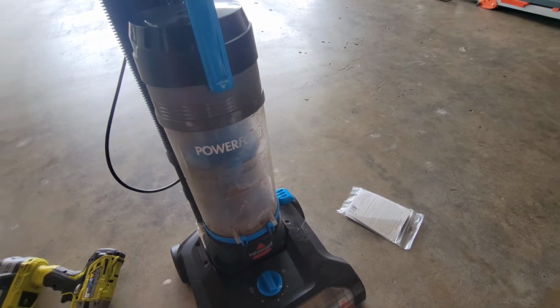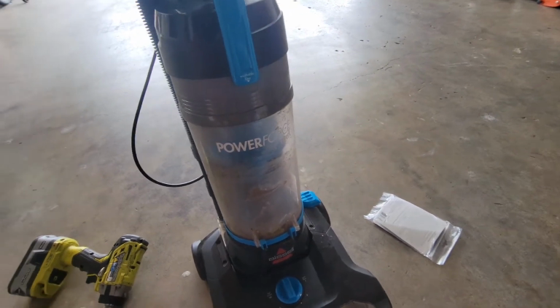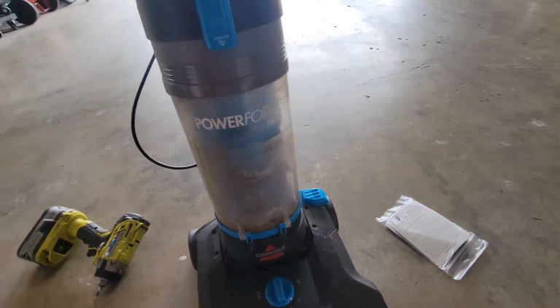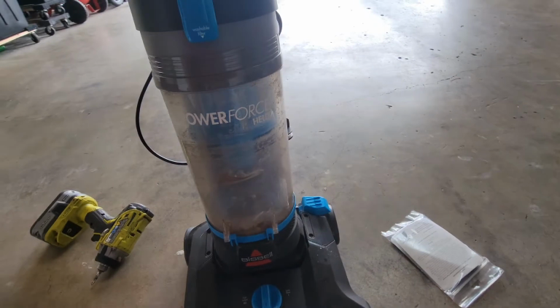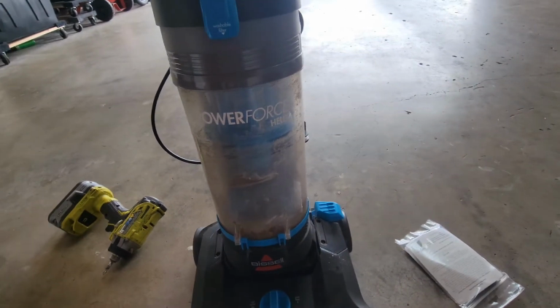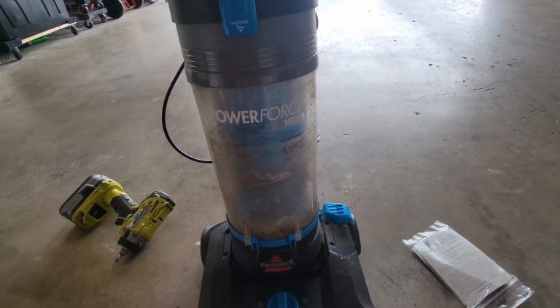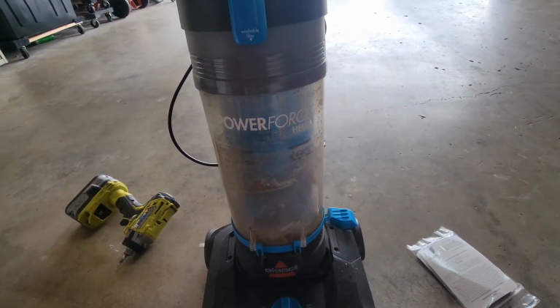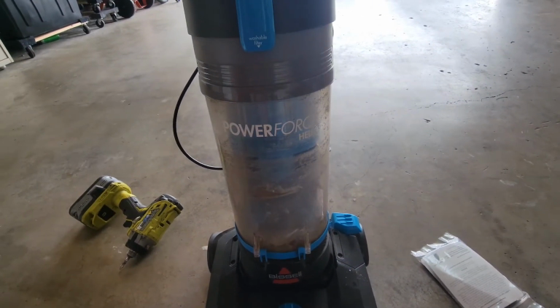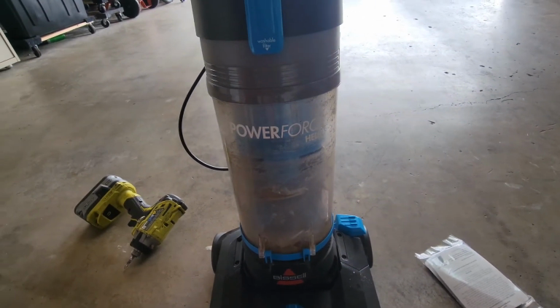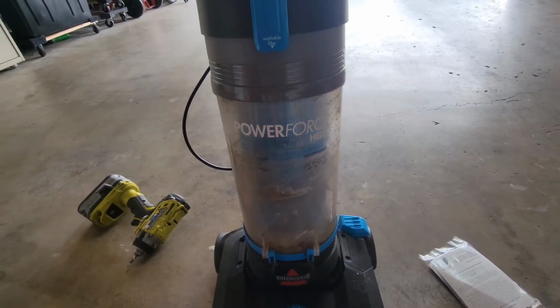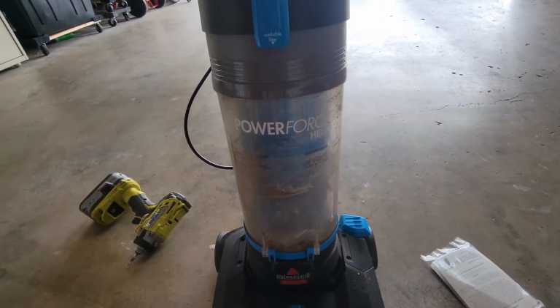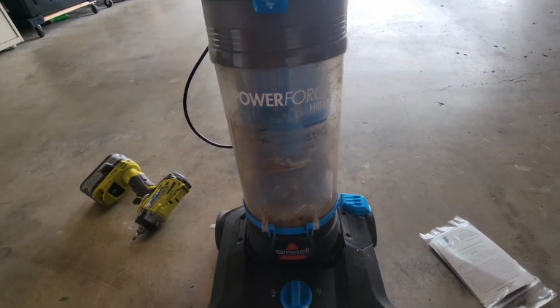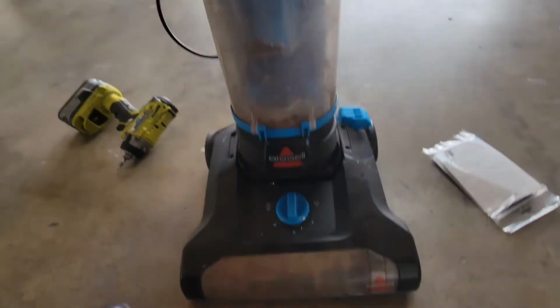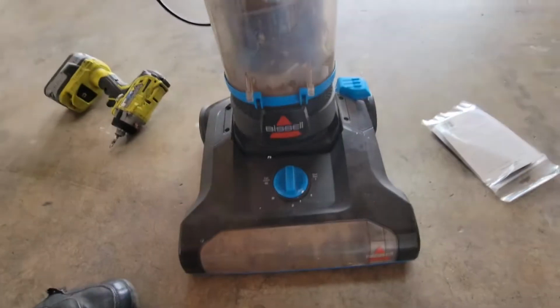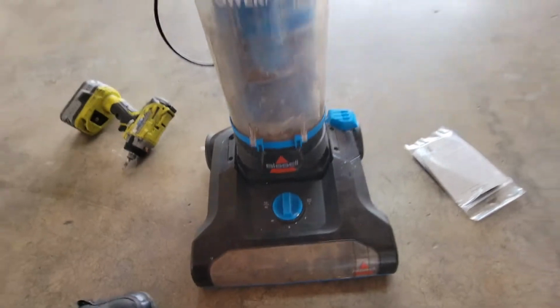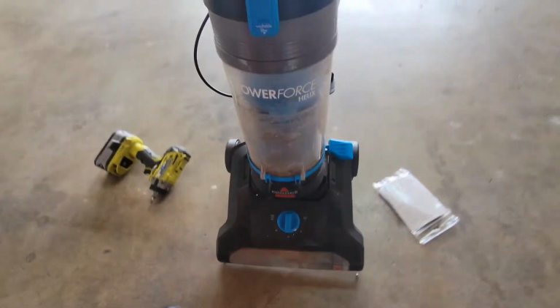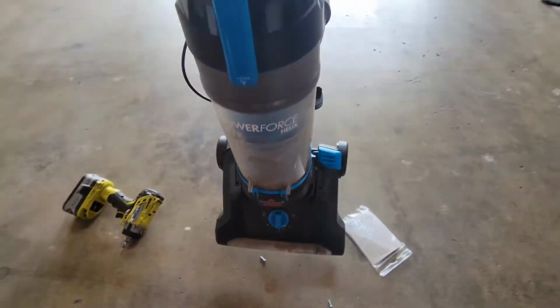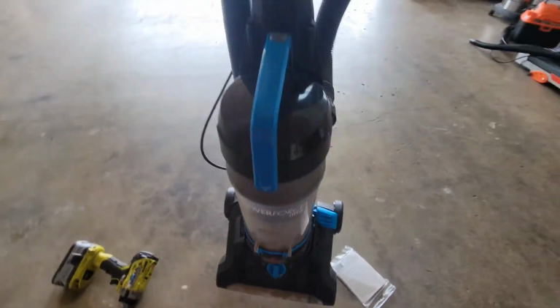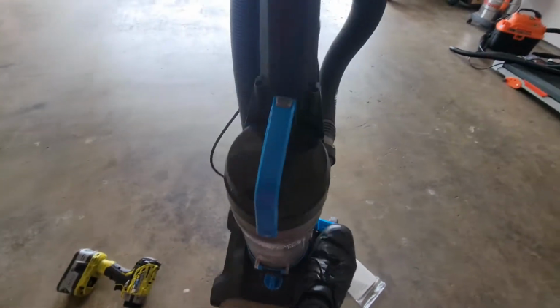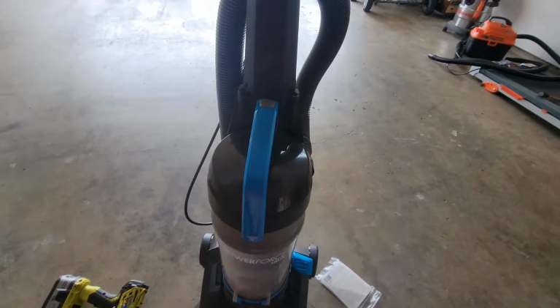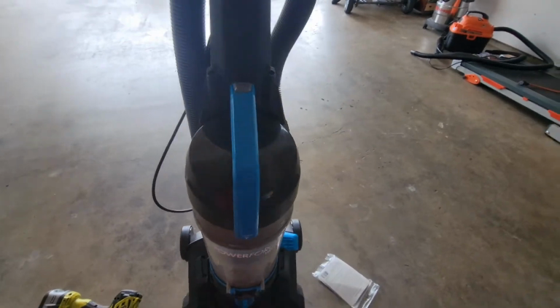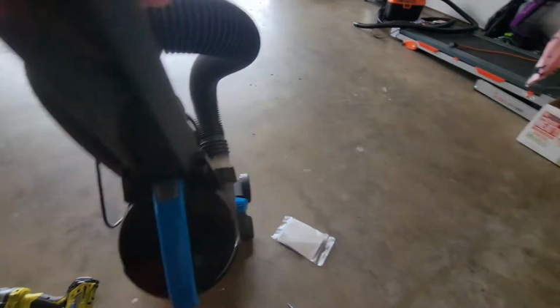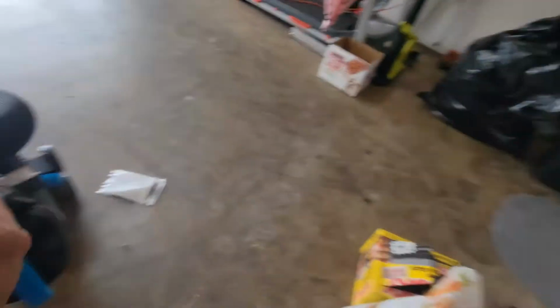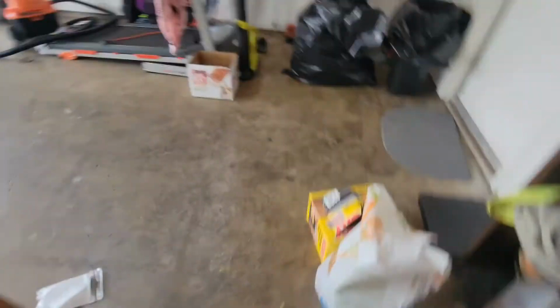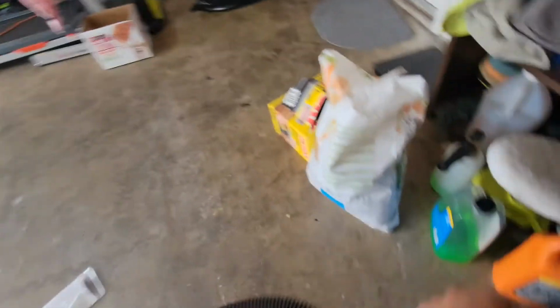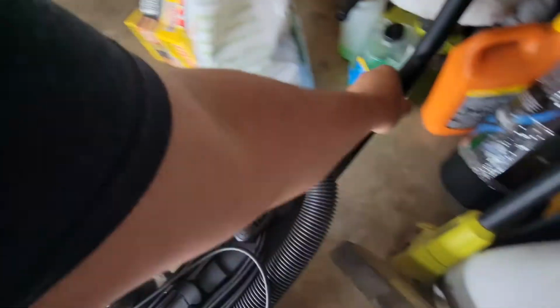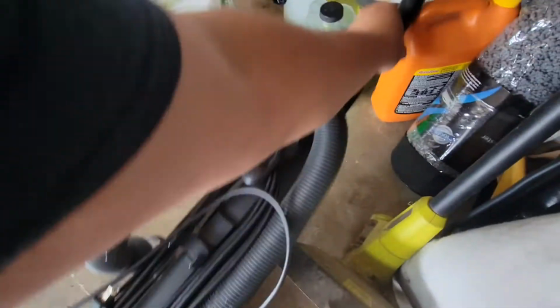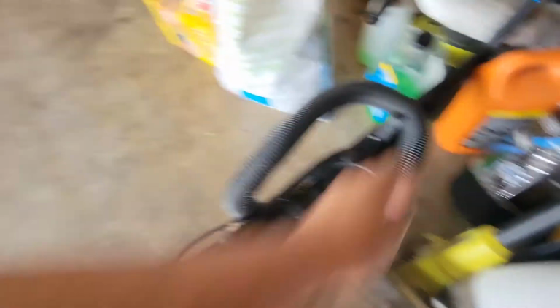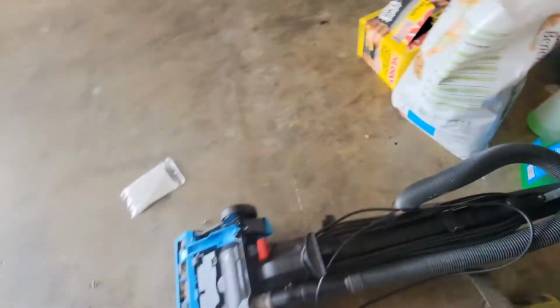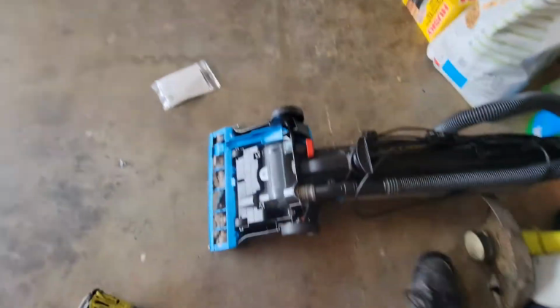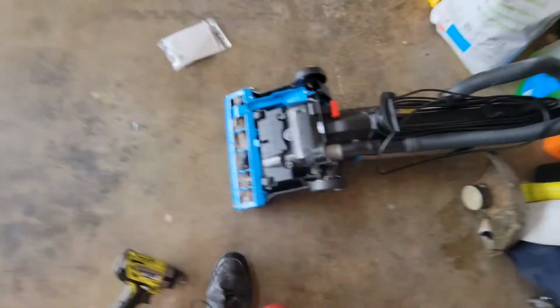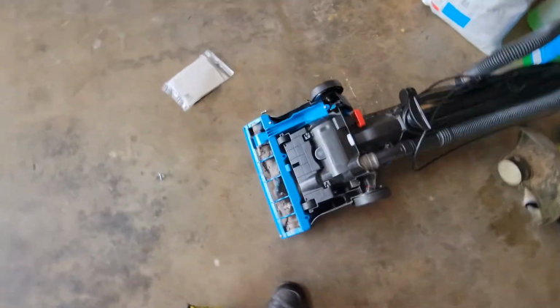Today I'm going to make a quick video of how to replace the belt on this Power Force Helix by Bissell. First thing we're going to do is release this open, so it opens up like so.